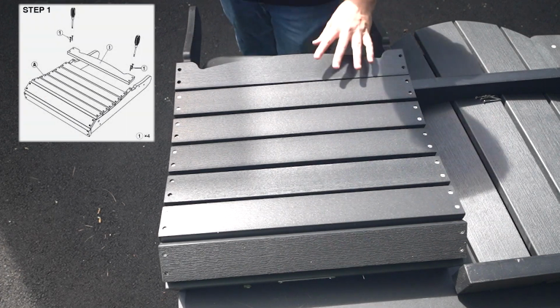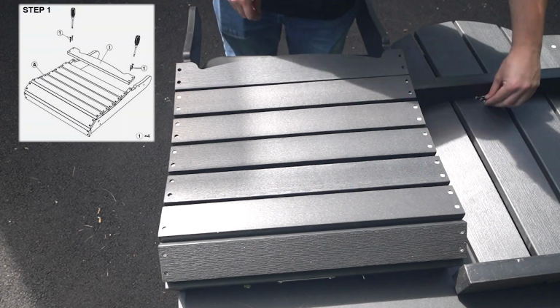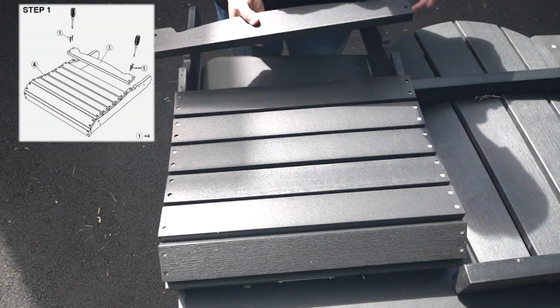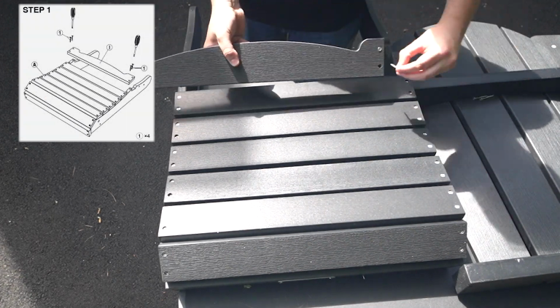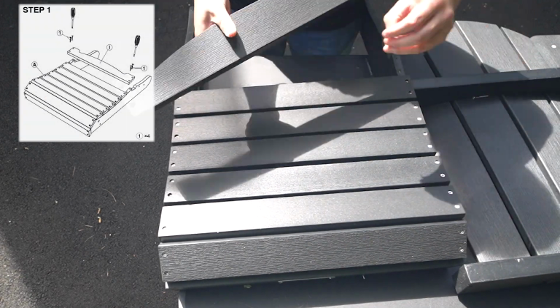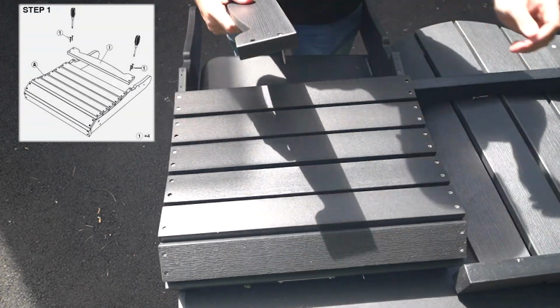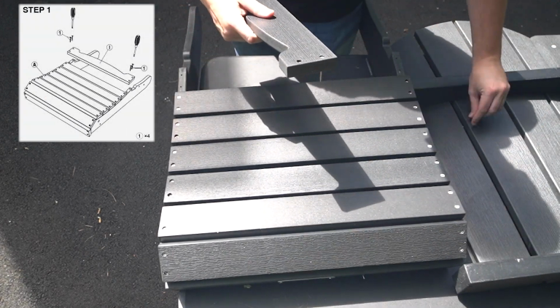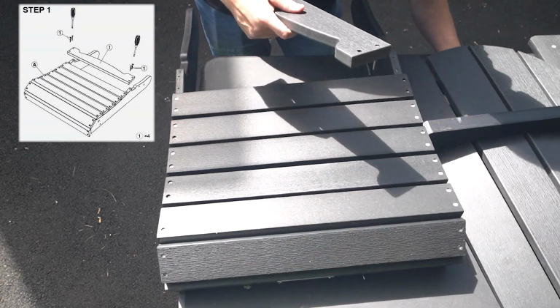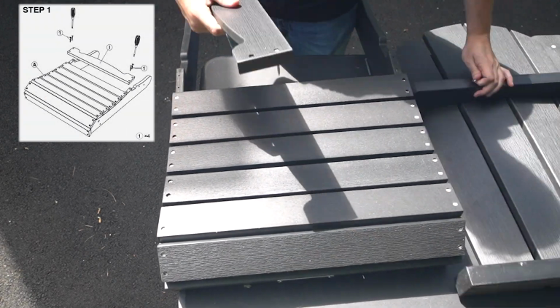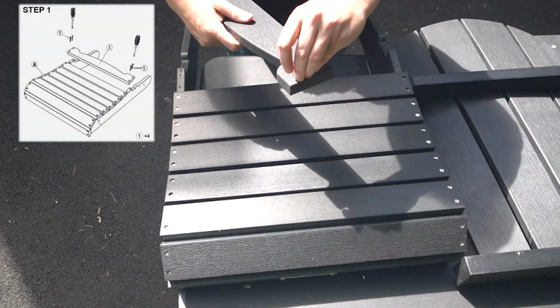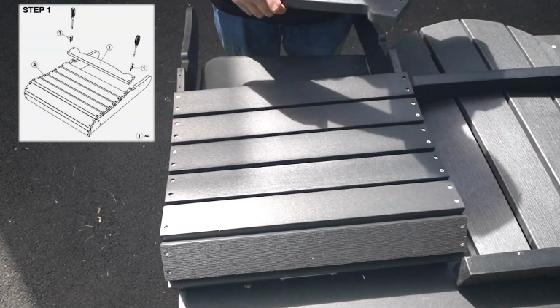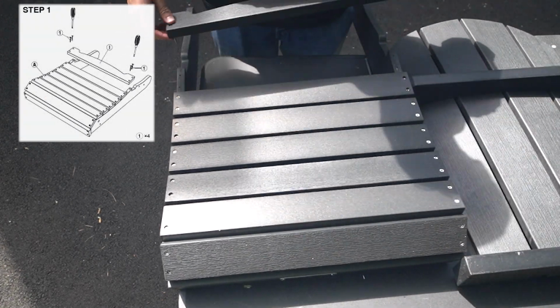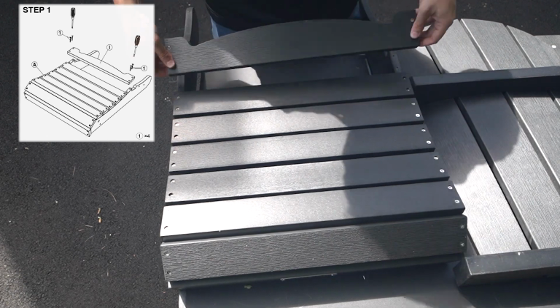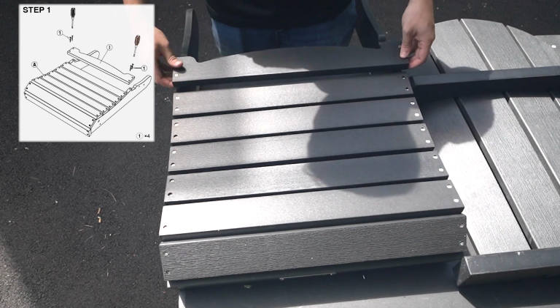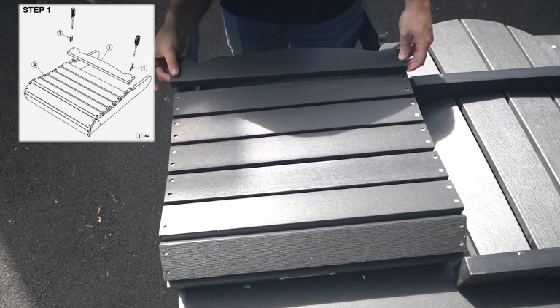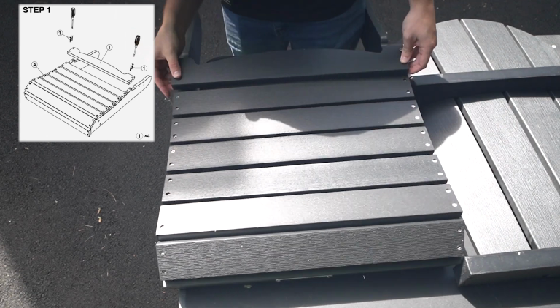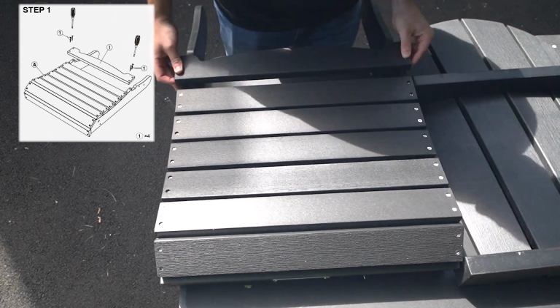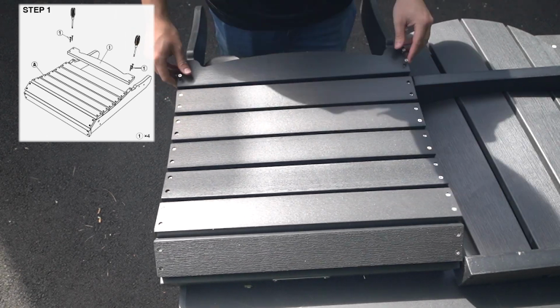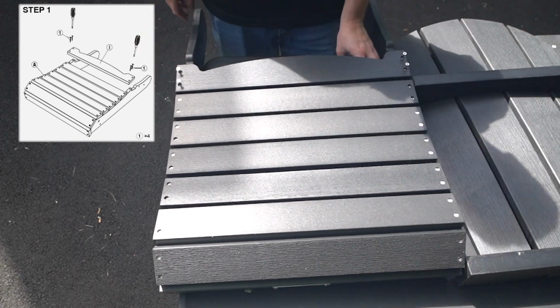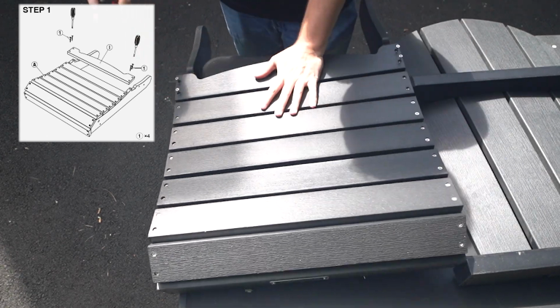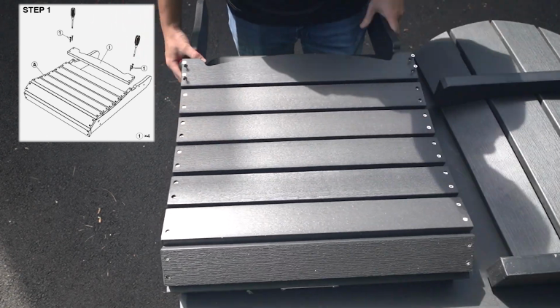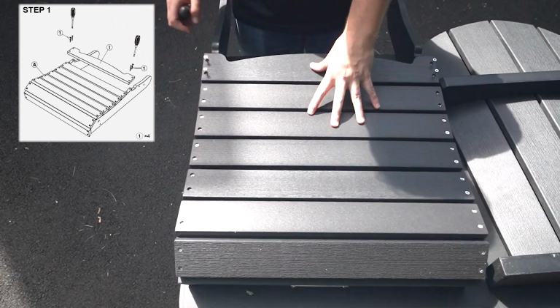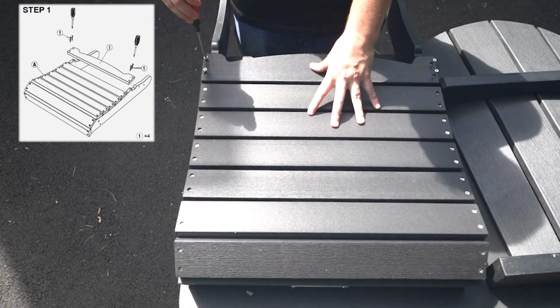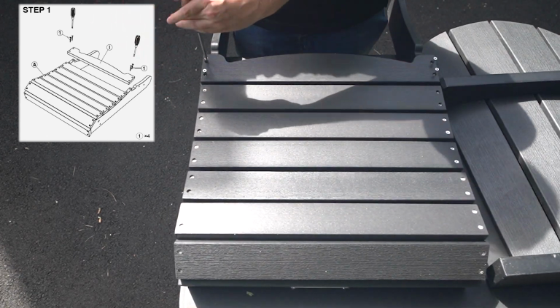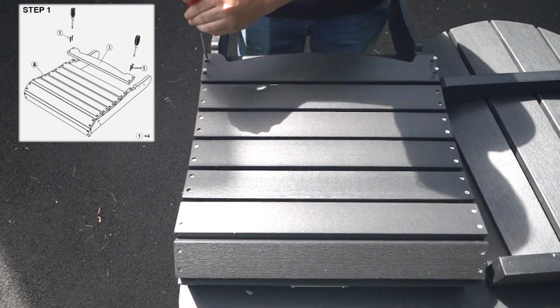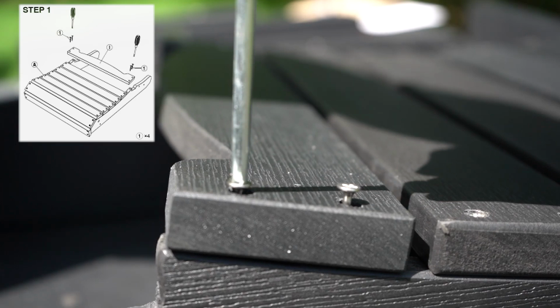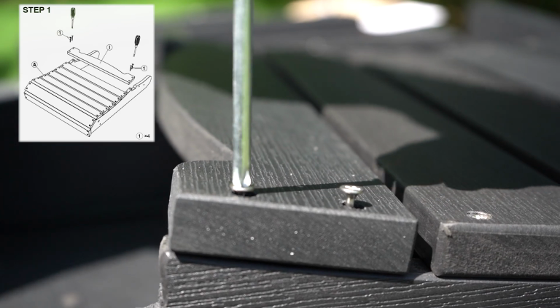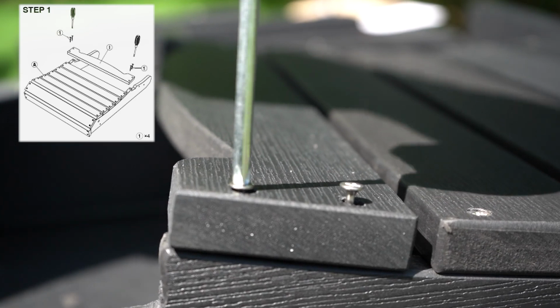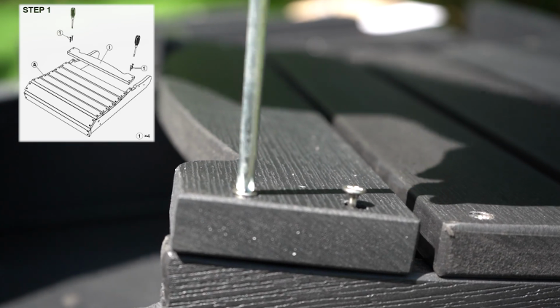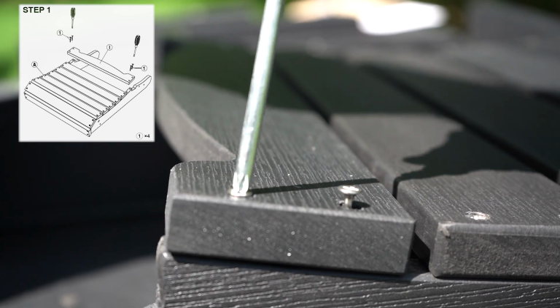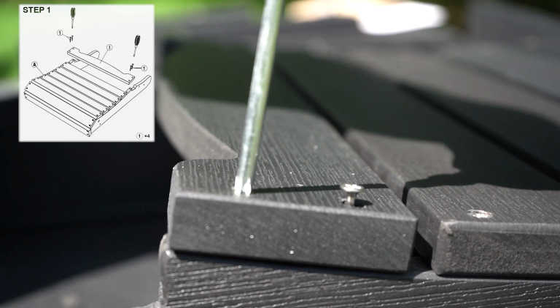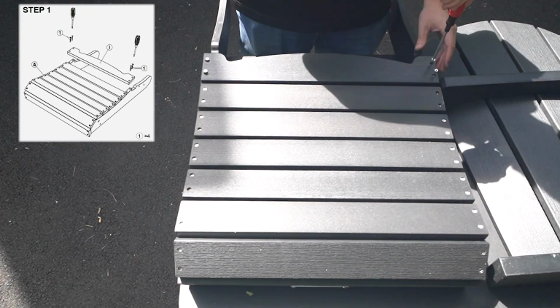Step 1 is attaching Part I to the seat of your chair, Part A. Insert the four 40mm screws into the pre-drilled holes on Part I and tighten with the screwdriver into Part A.